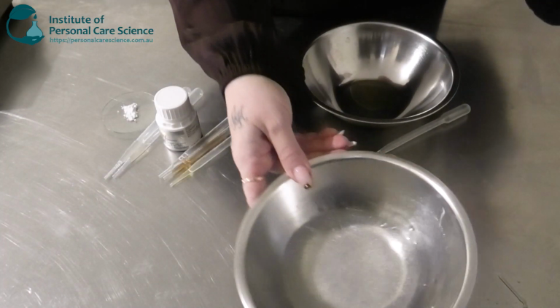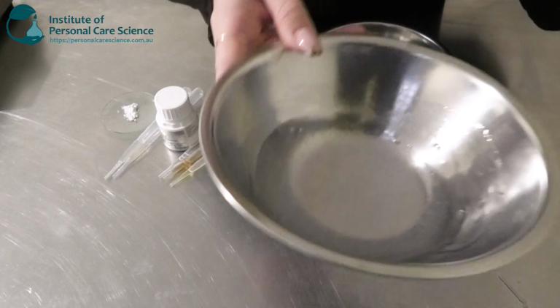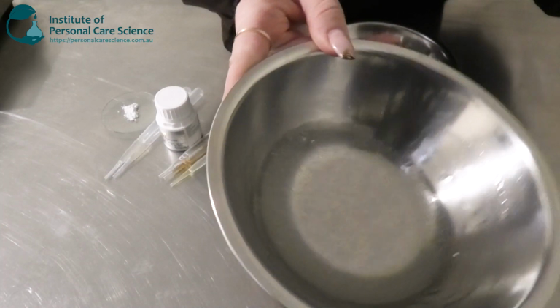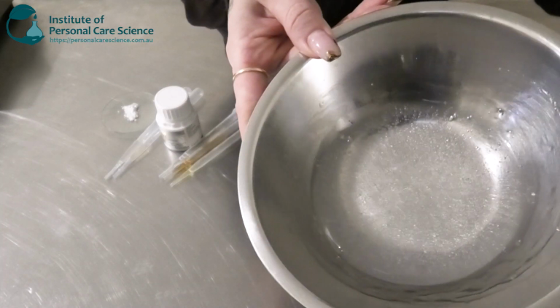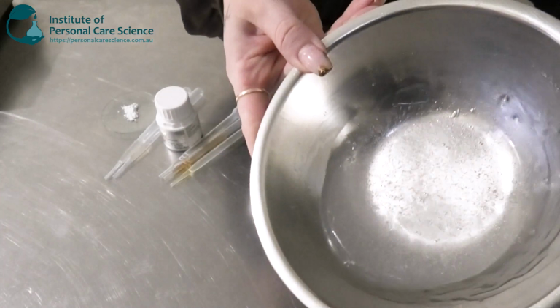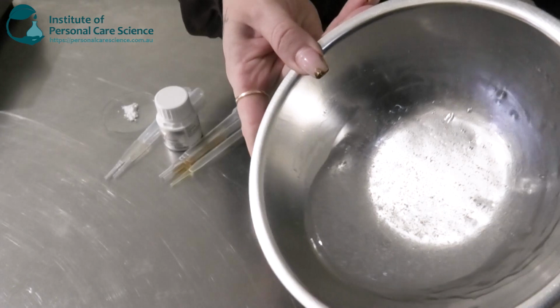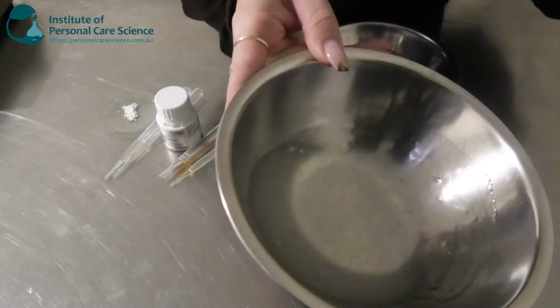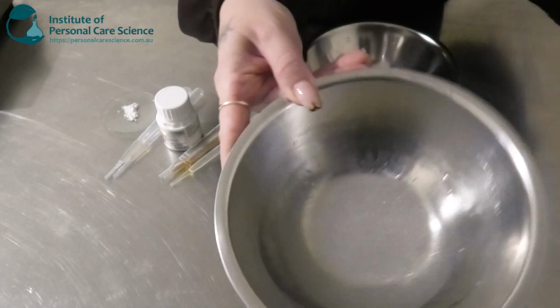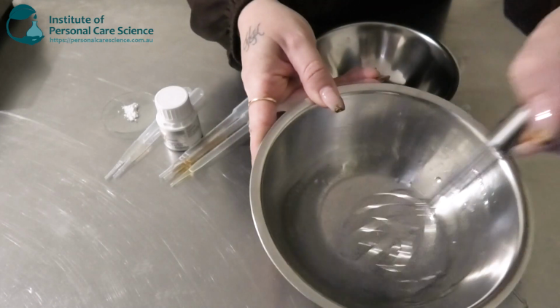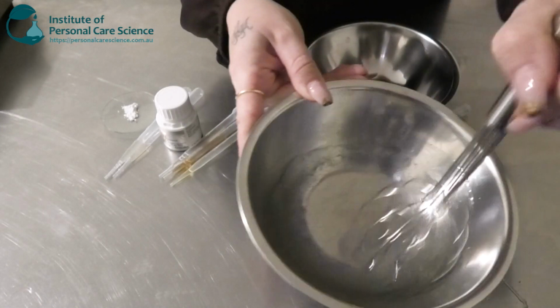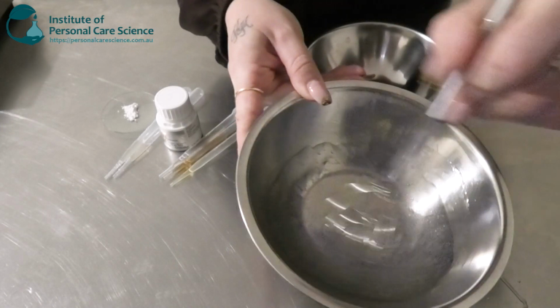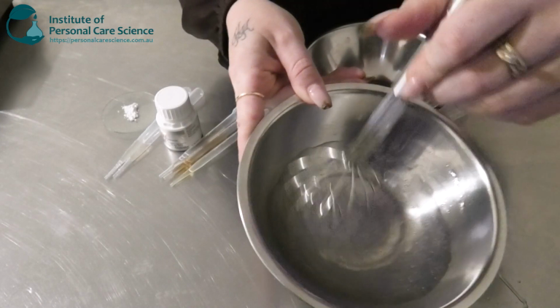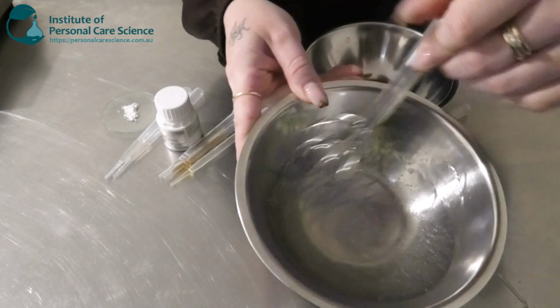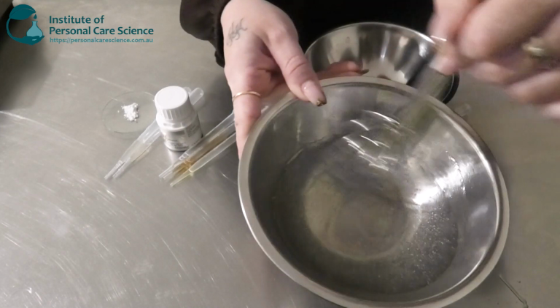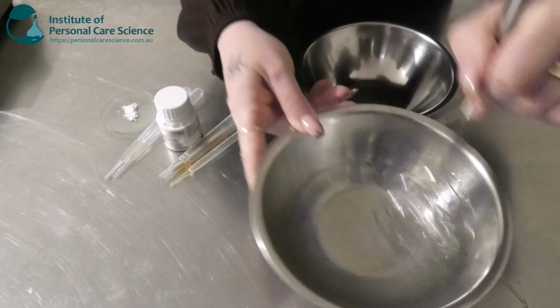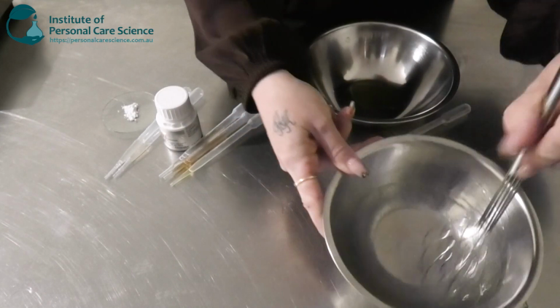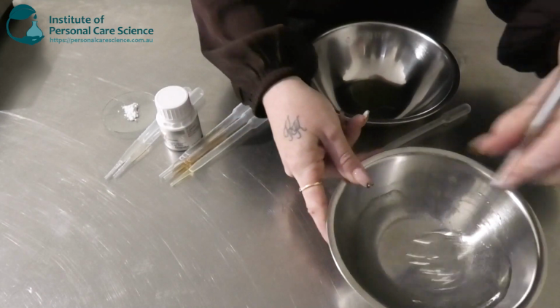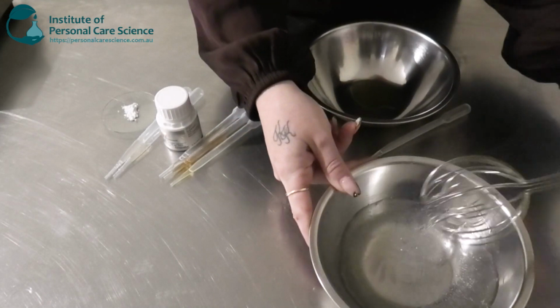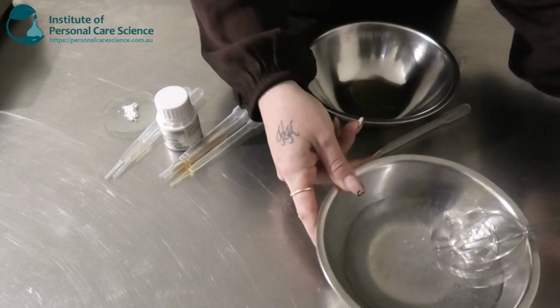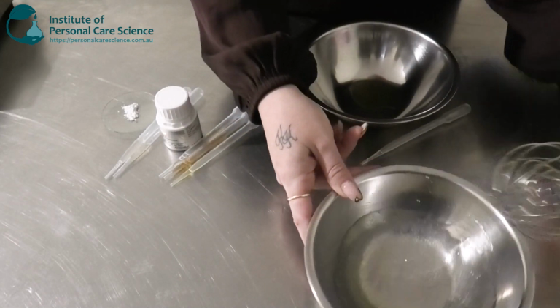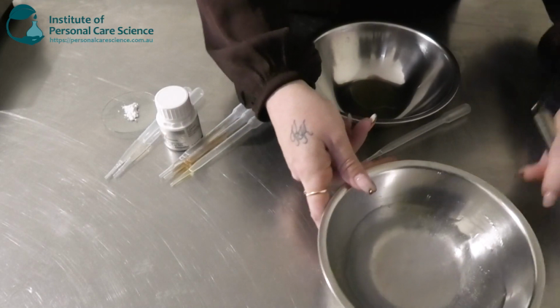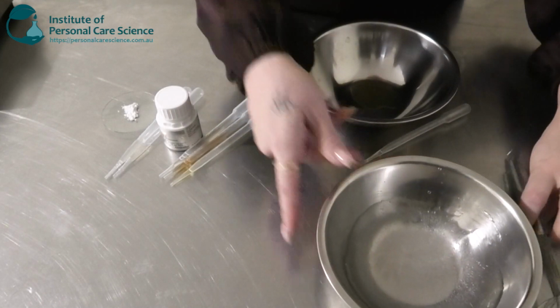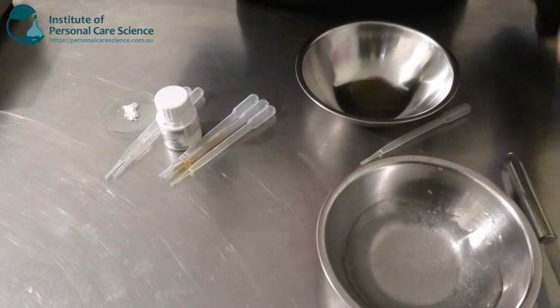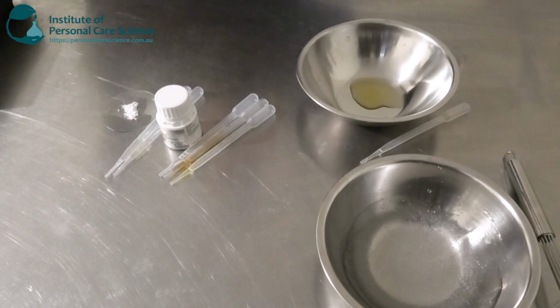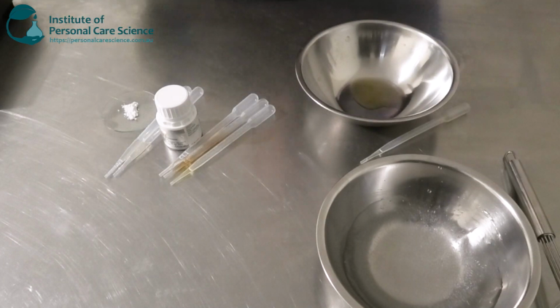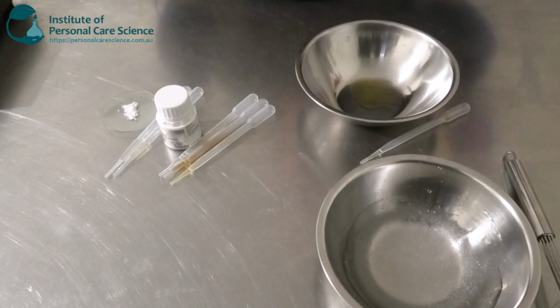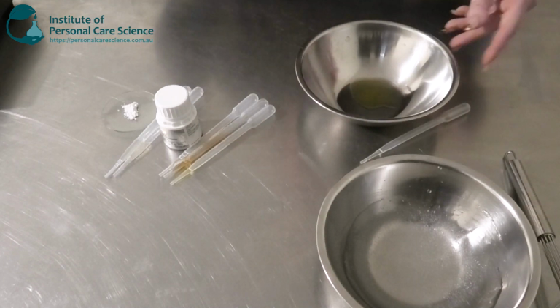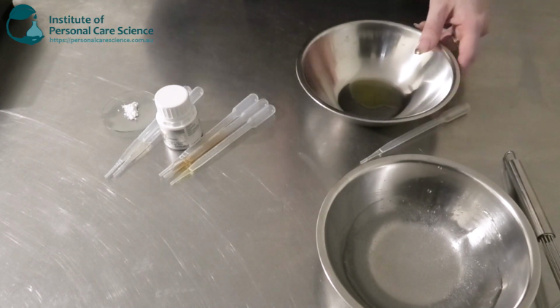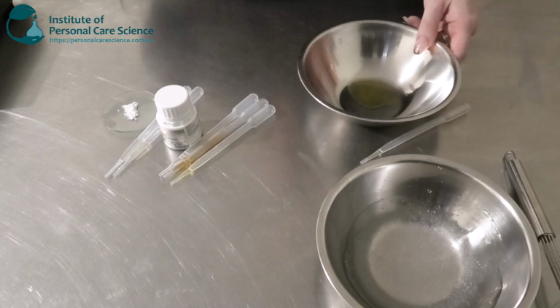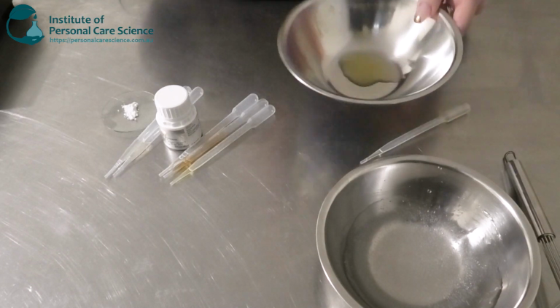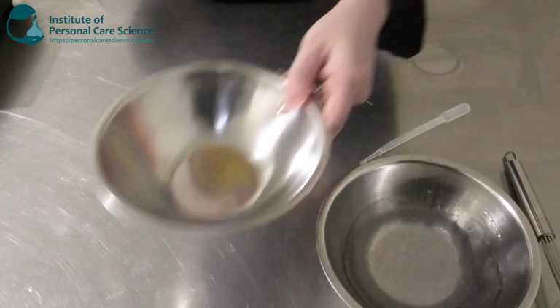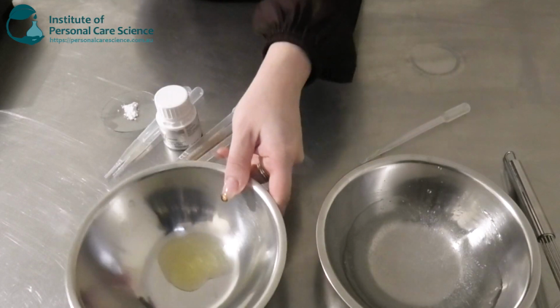Here's what my Sepimax looks like when it's all hydrated — as you can see it's turned into a really nice gel, nice and clear as well. Now I'm going in with my active.